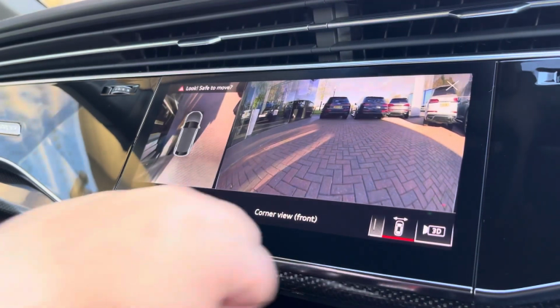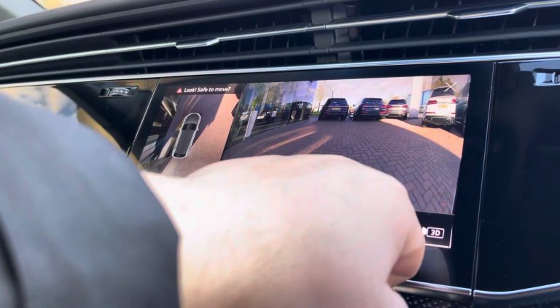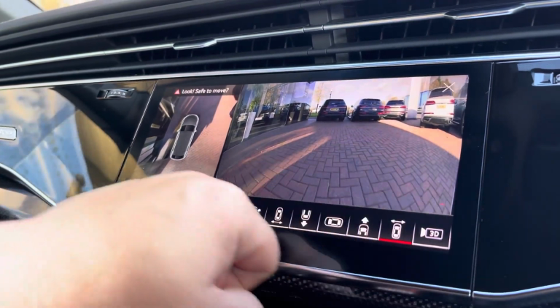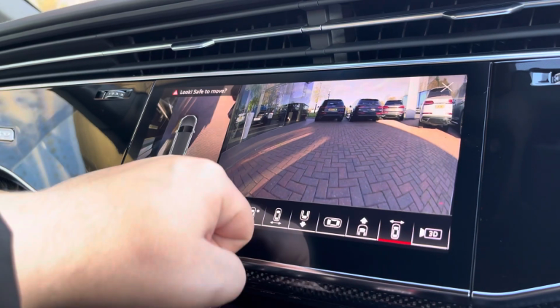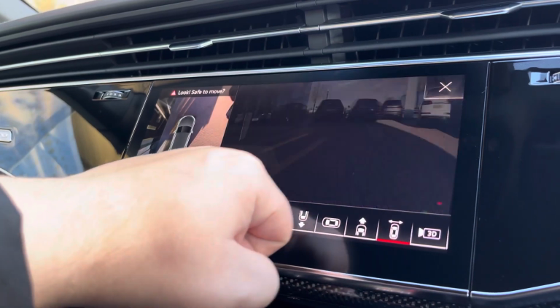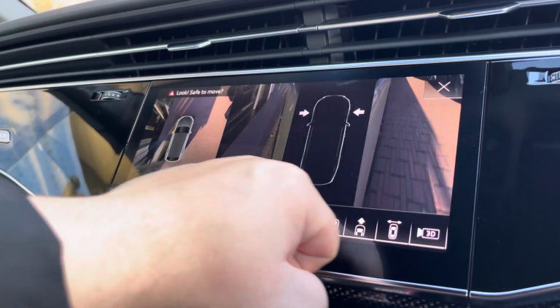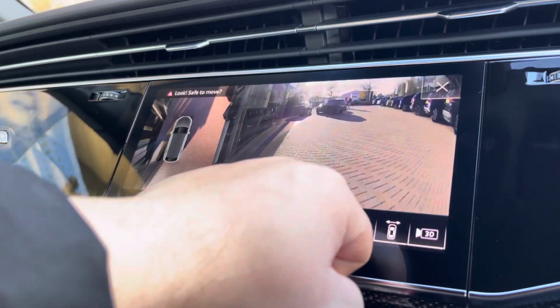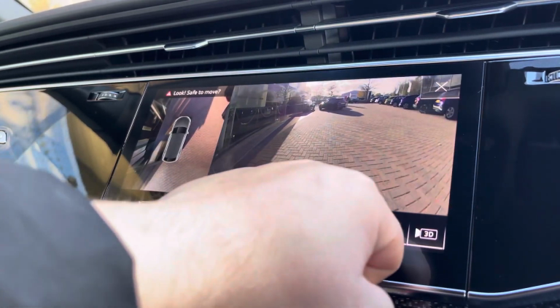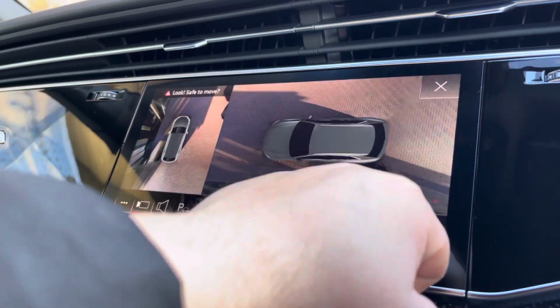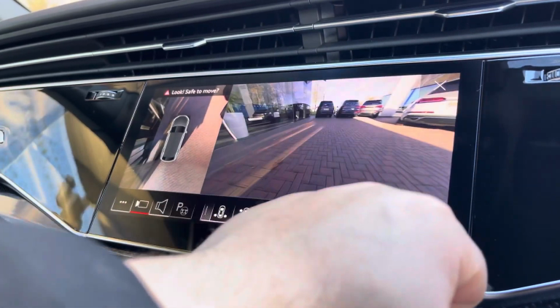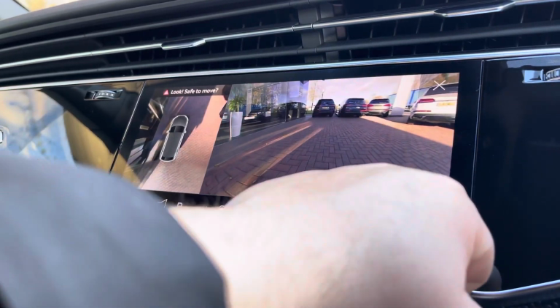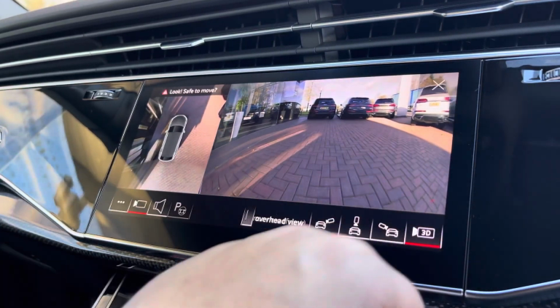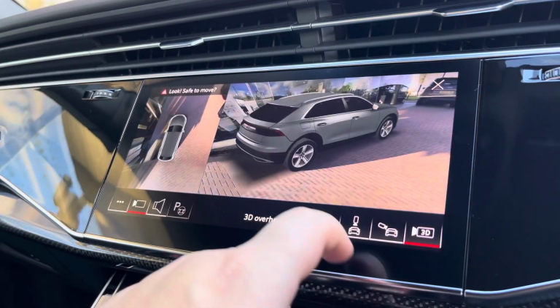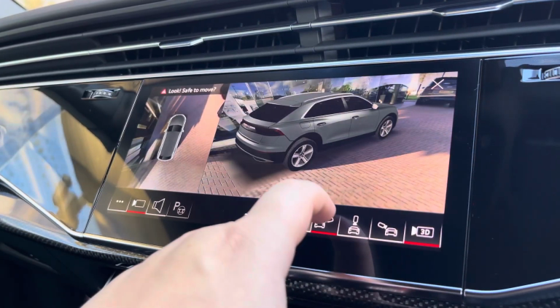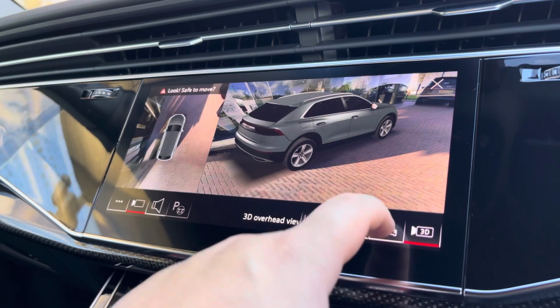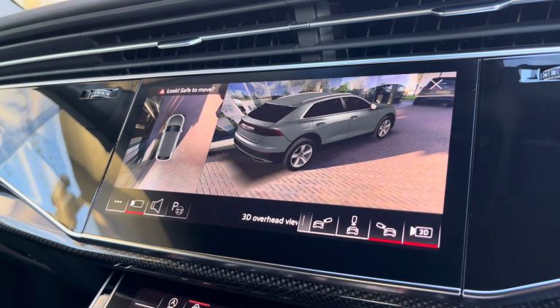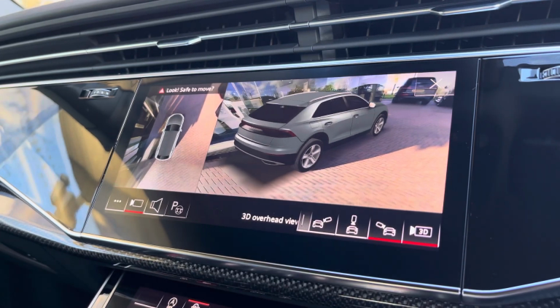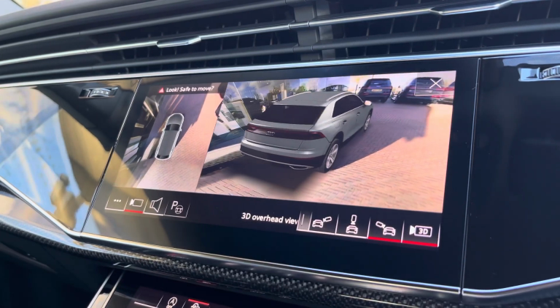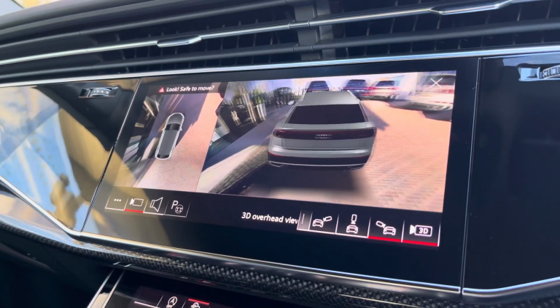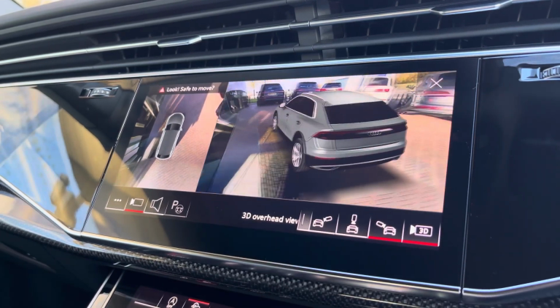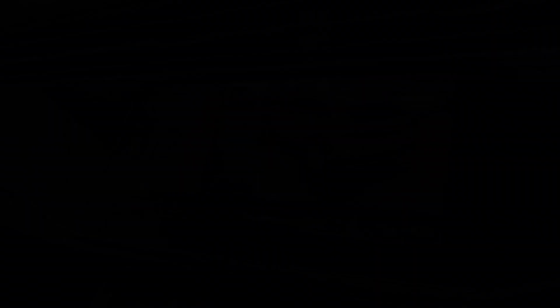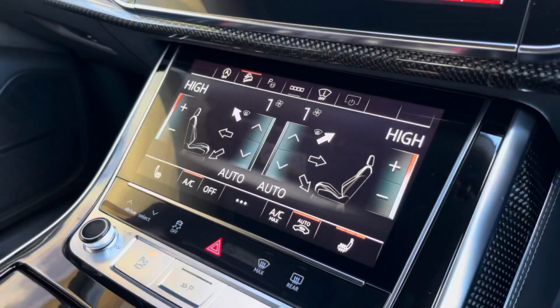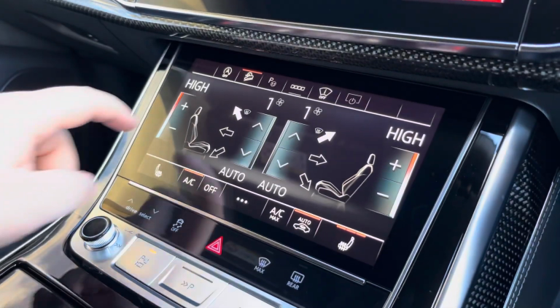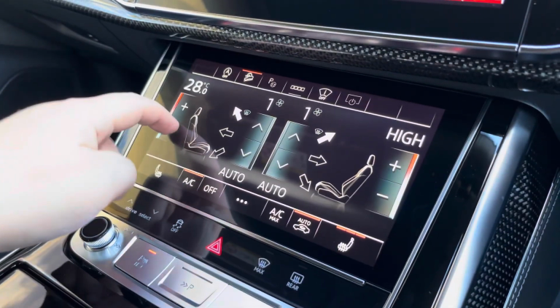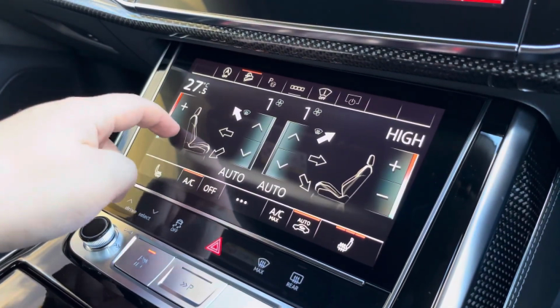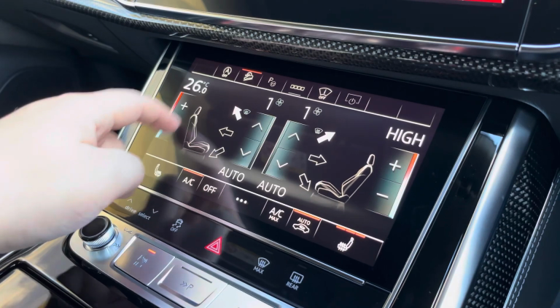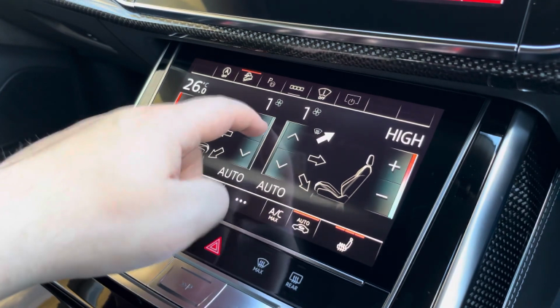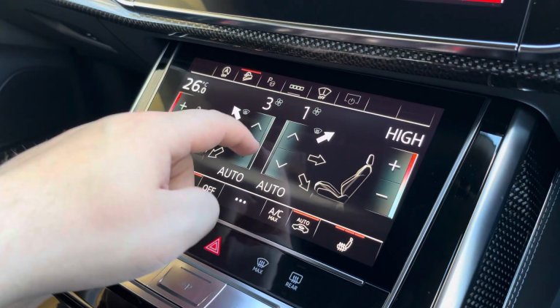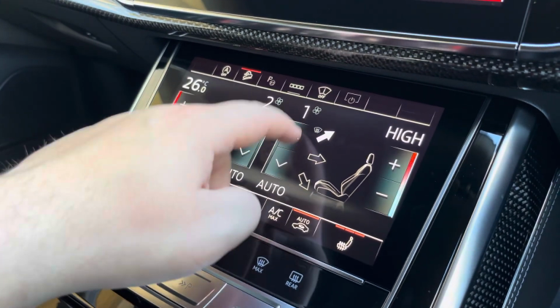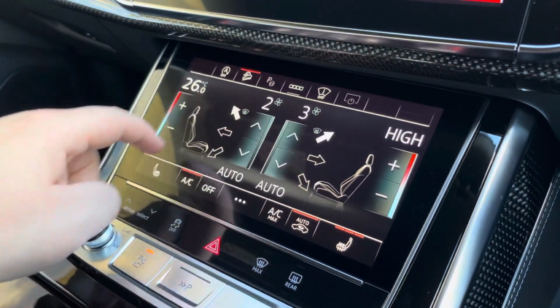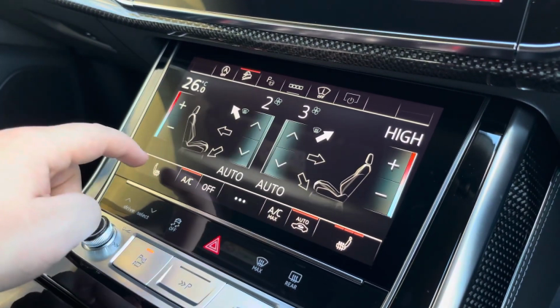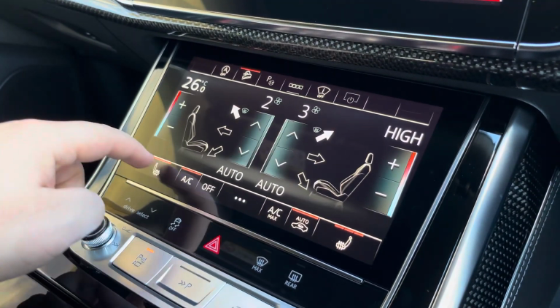The 360-degree camera is ideal for all types of manoeuvring situations. The view can also be changed and a 3D view is also included. Moving down now, we have the dual-zone climate control, which can be set just for the driver and passenger, with heated front seats also included.